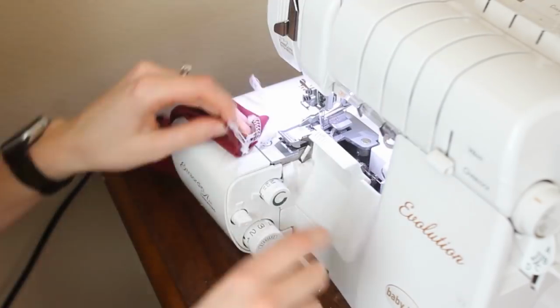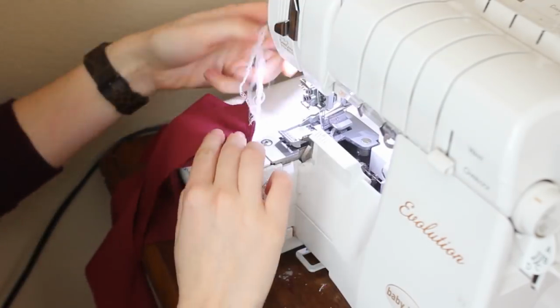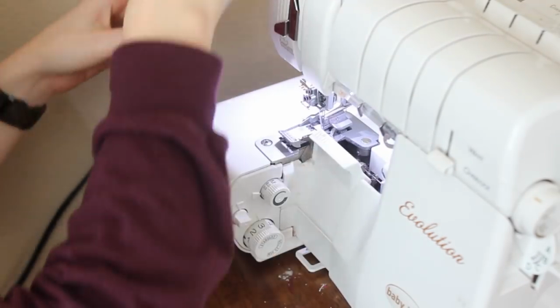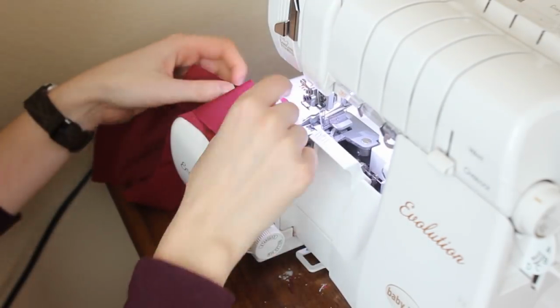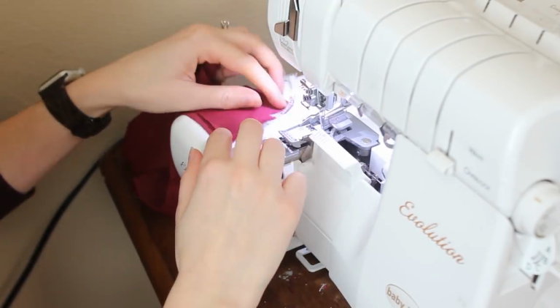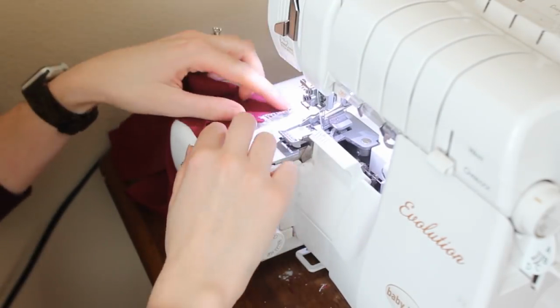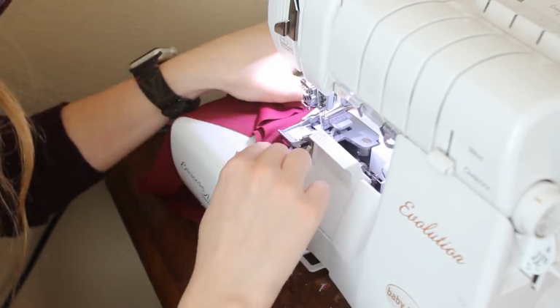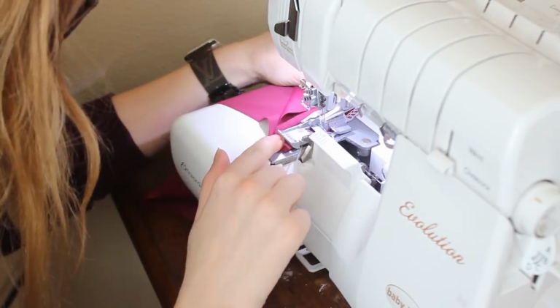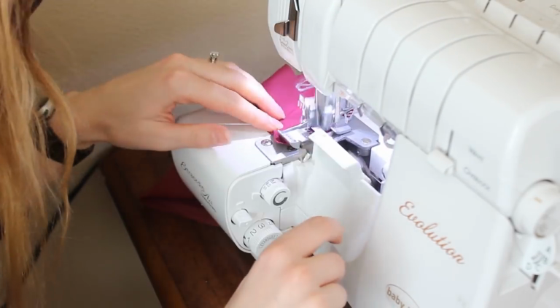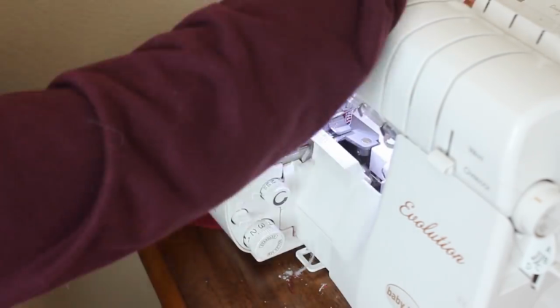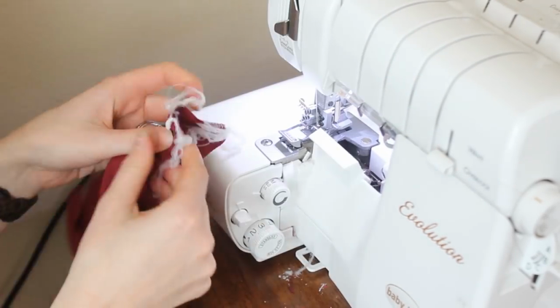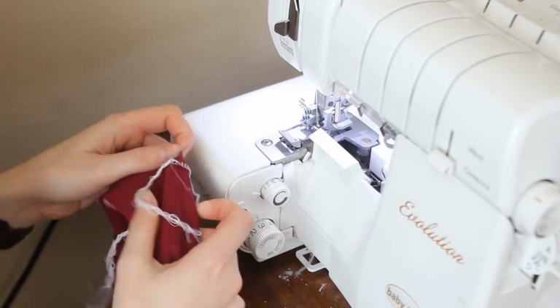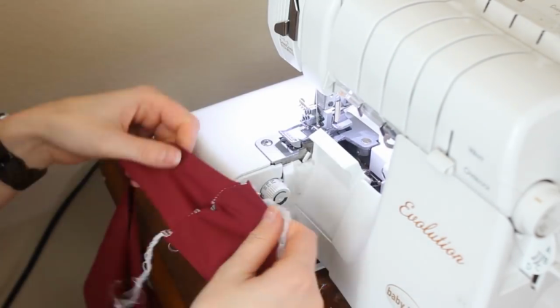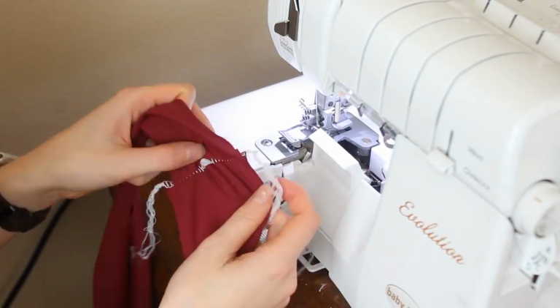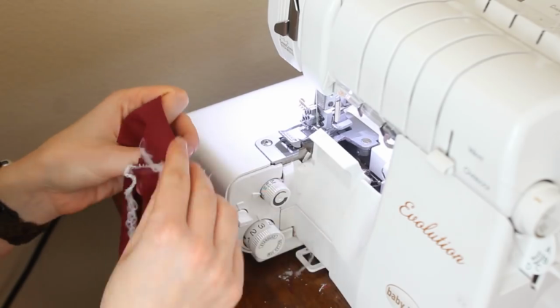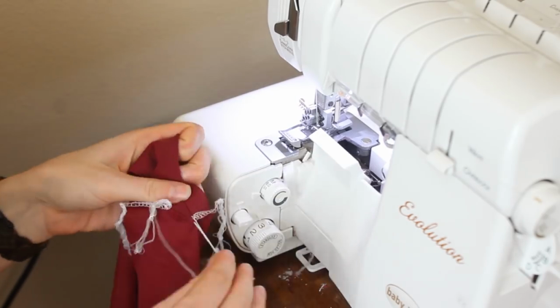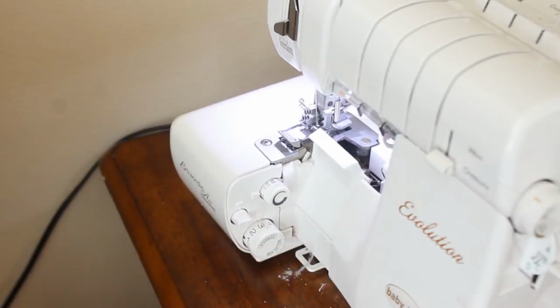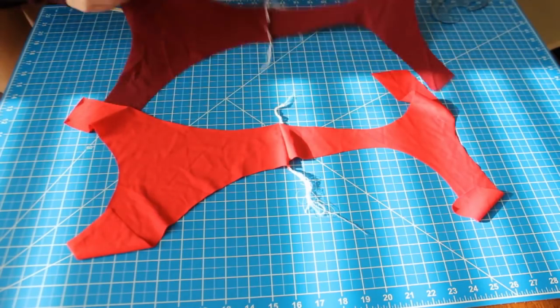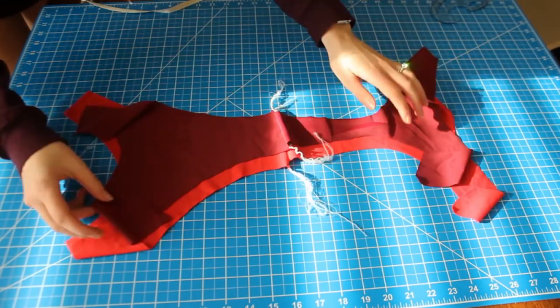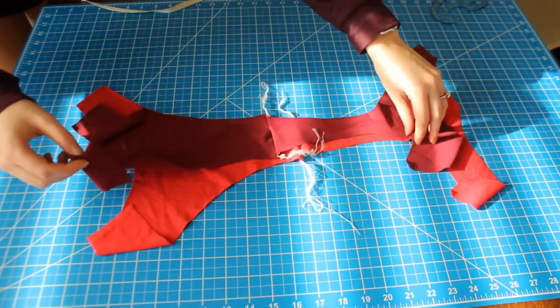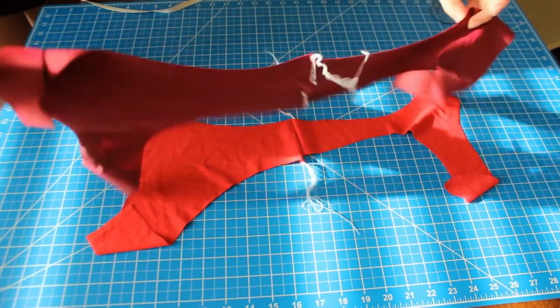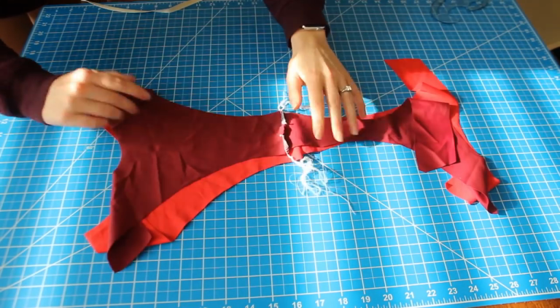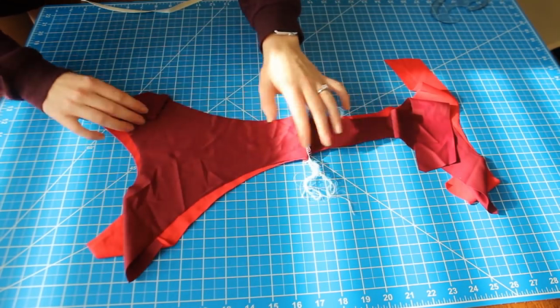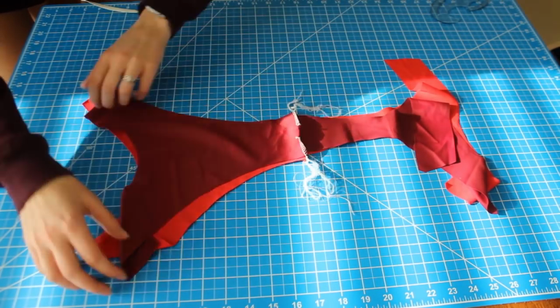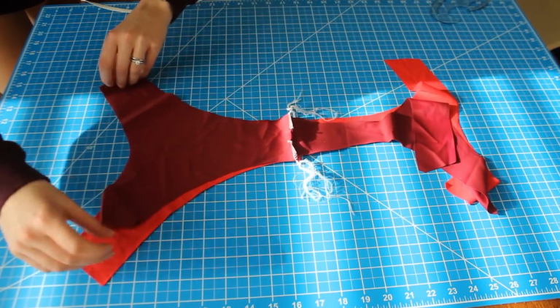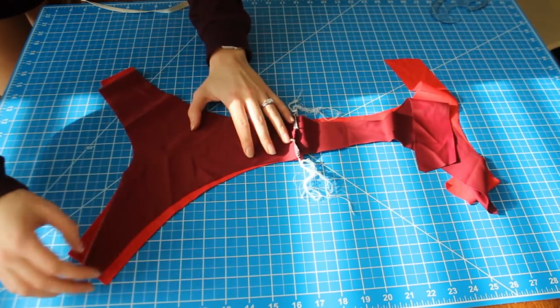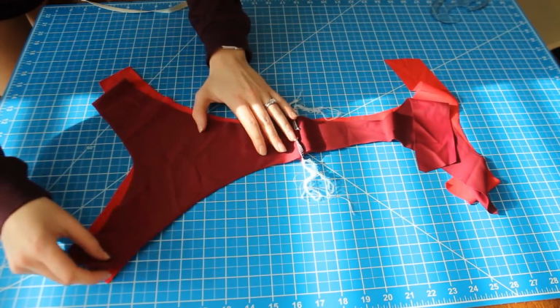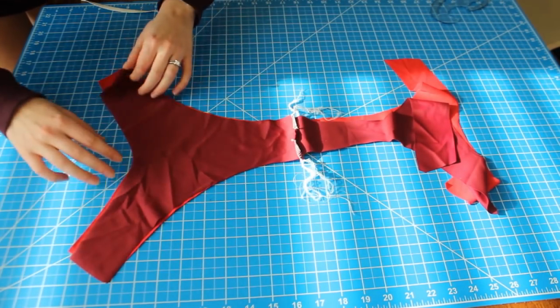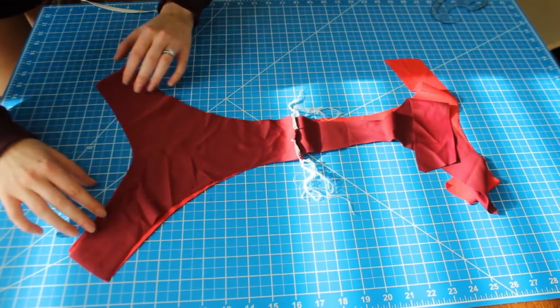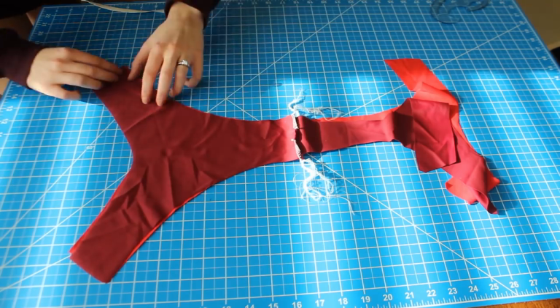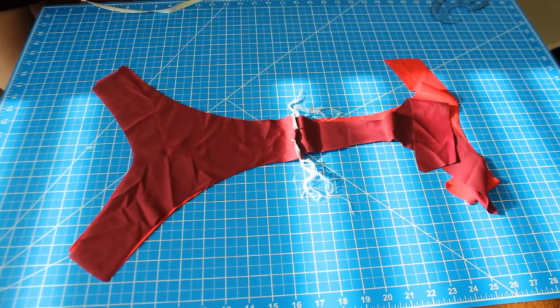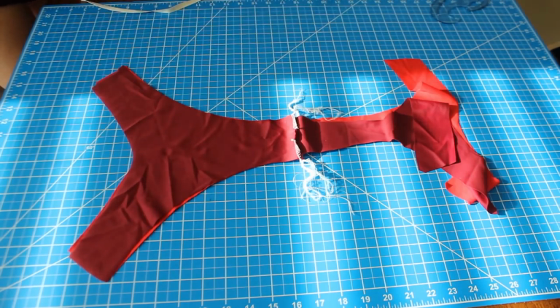And of course if you don't have a serger, use a zig zag stitch. Now take your pieces and line them up right sides together. Pin along the leg holes and sew together.